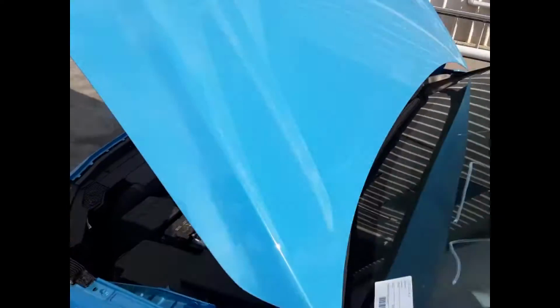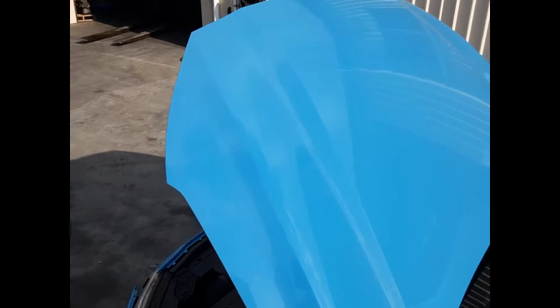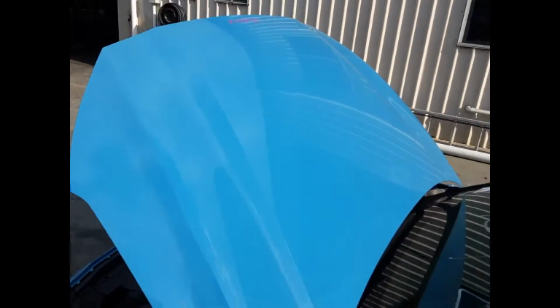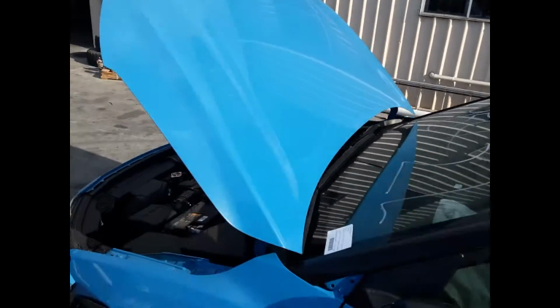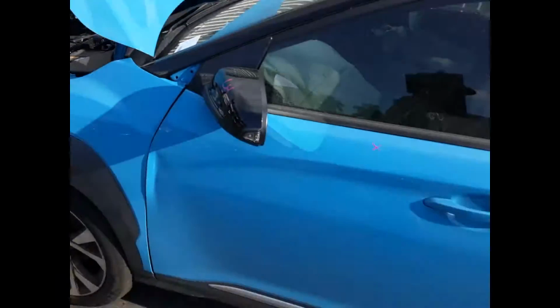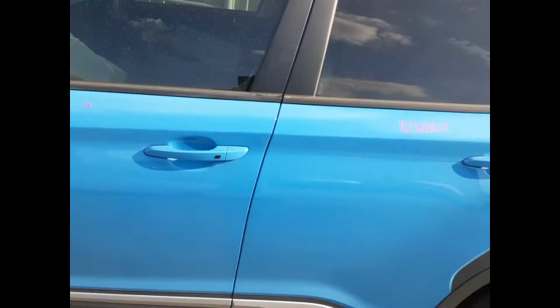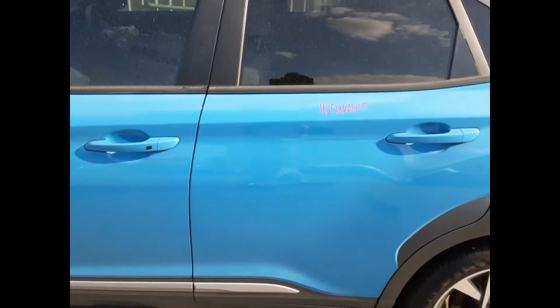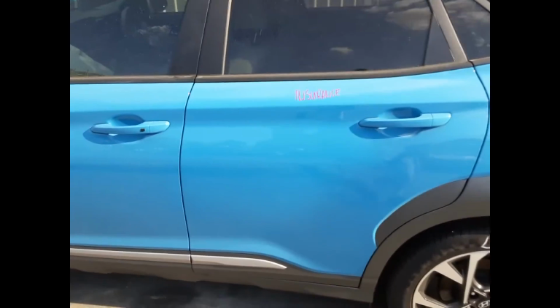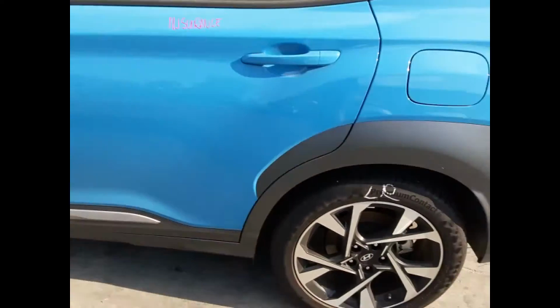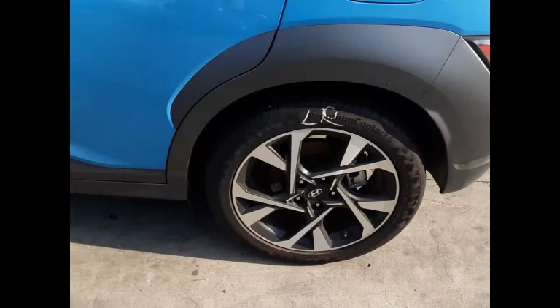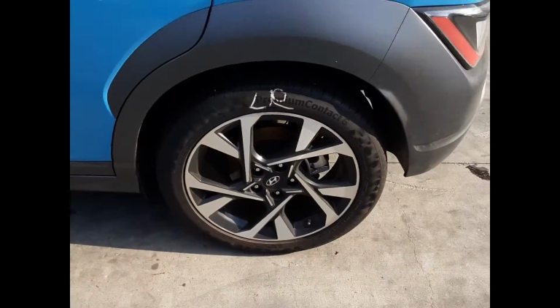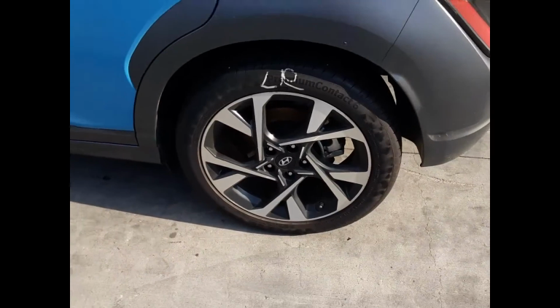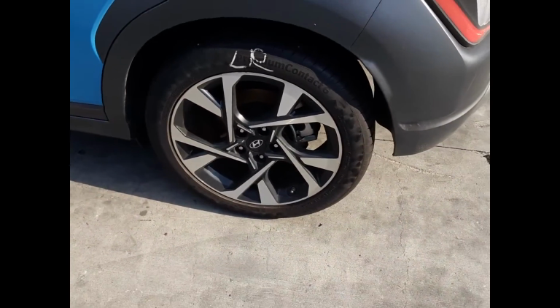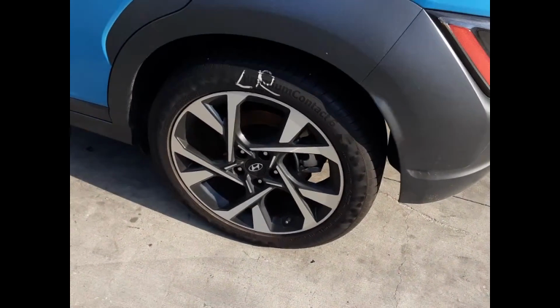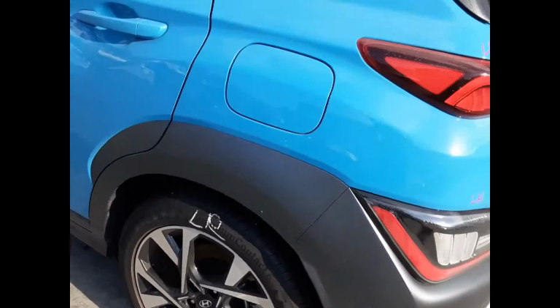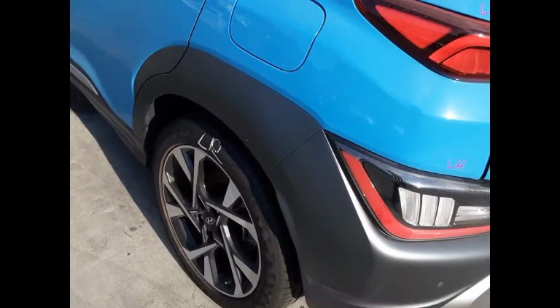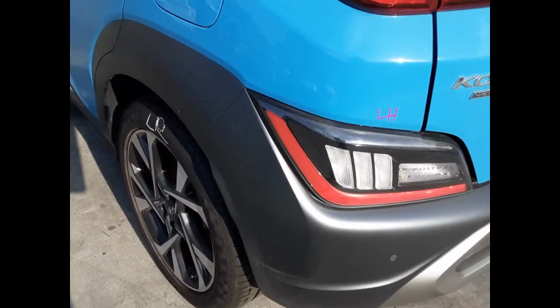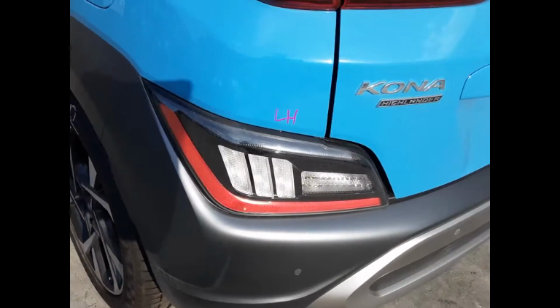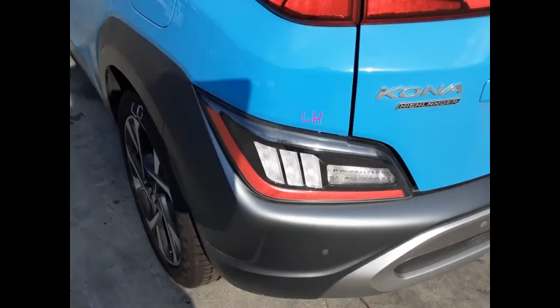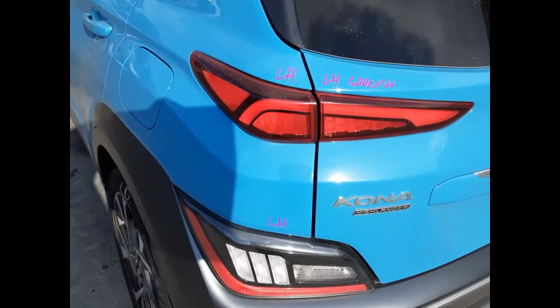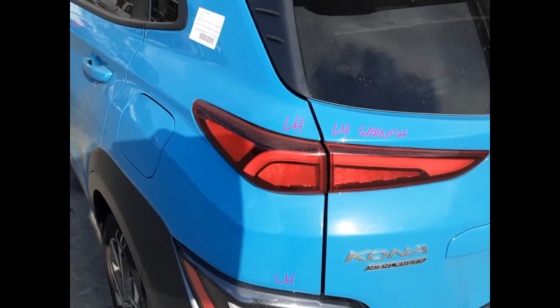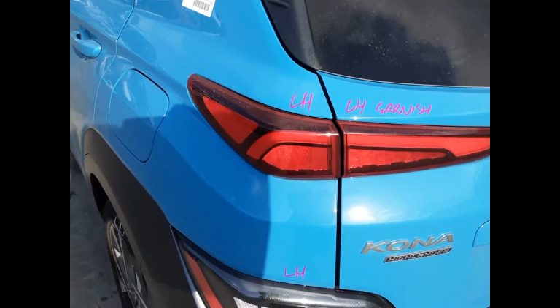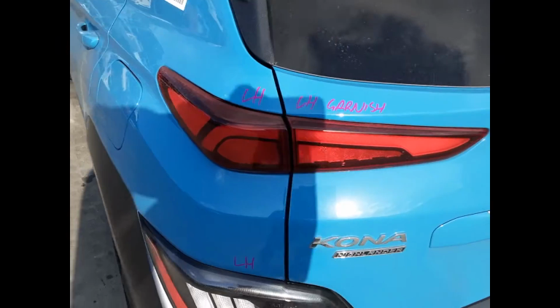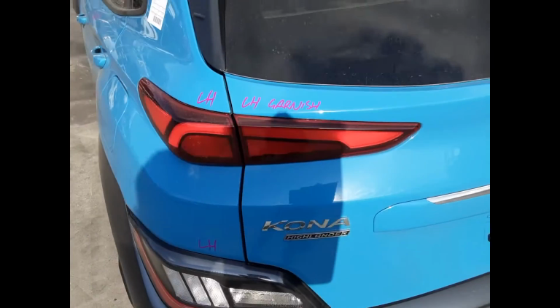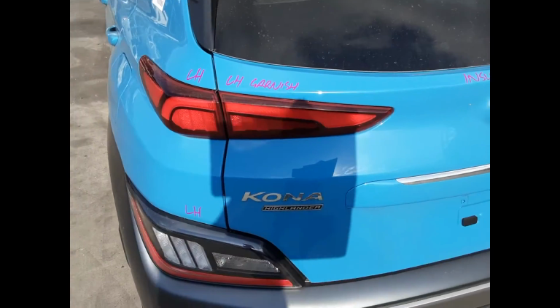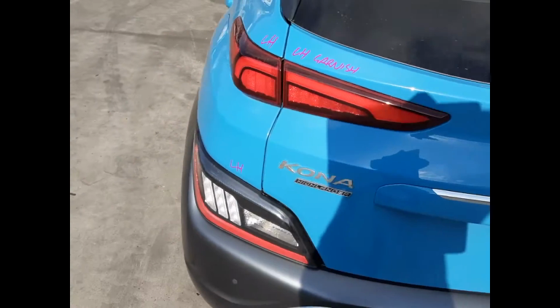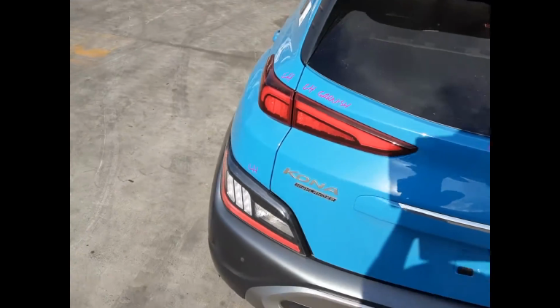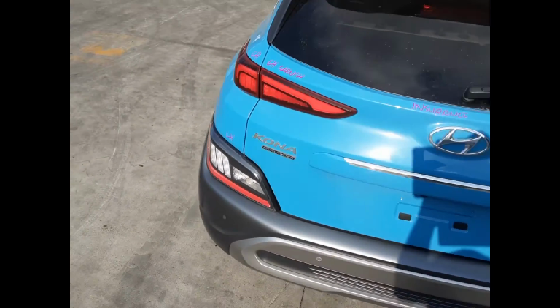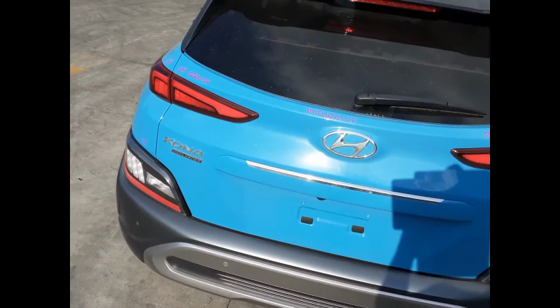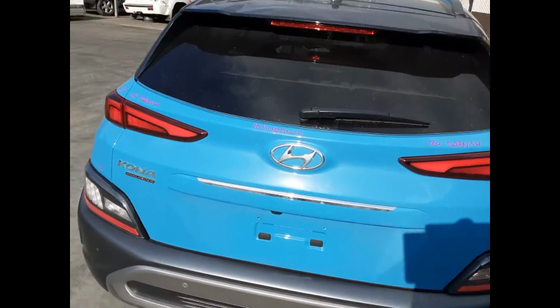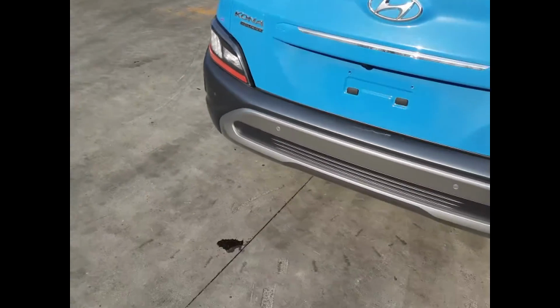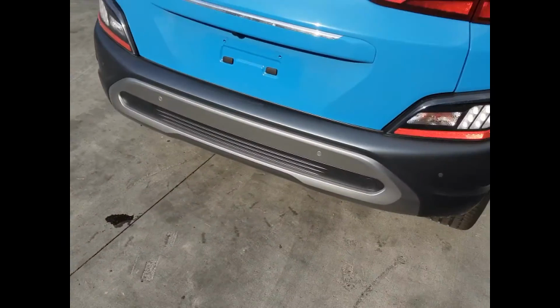Bonnet appears to have no damage. Left rear door appears to have no damage. Left rear 18-inch factory alloy mag with a good tyre. Left hand tail light in bumper, left hand tail light in body, left tailgate garnish. Tailgate appears to have no damage and it's got a tidy rear bumper cover.